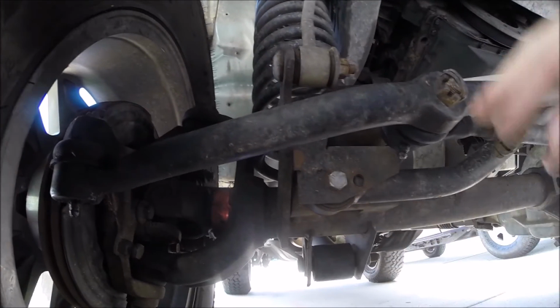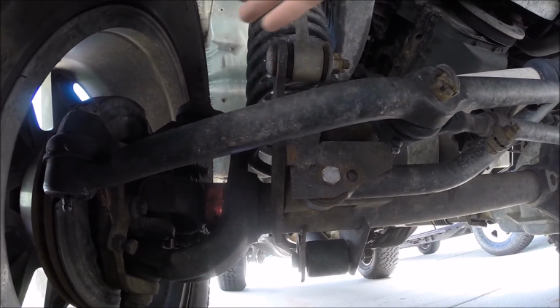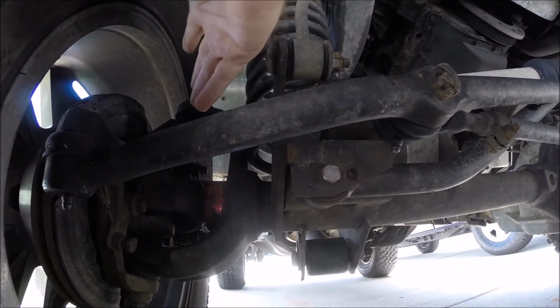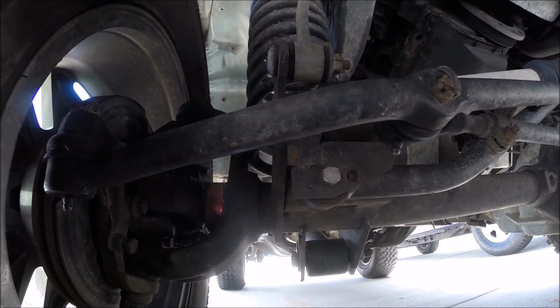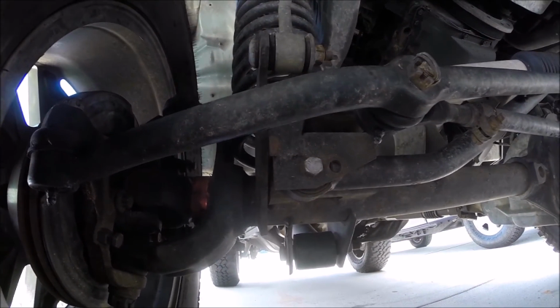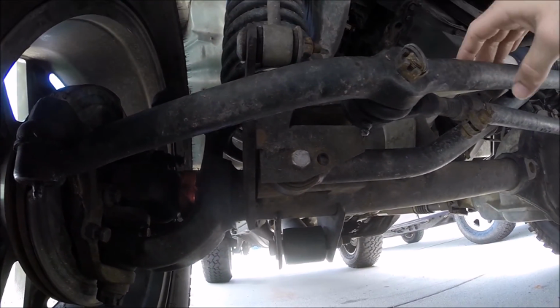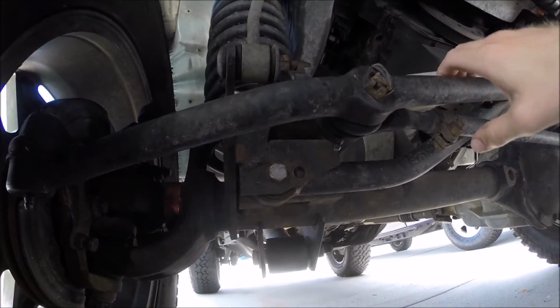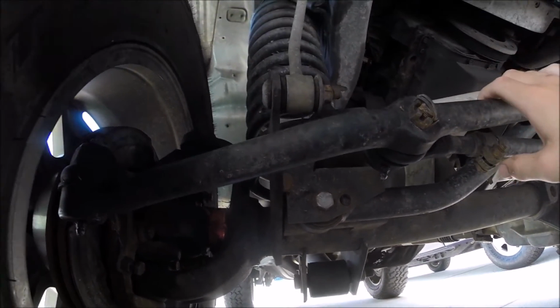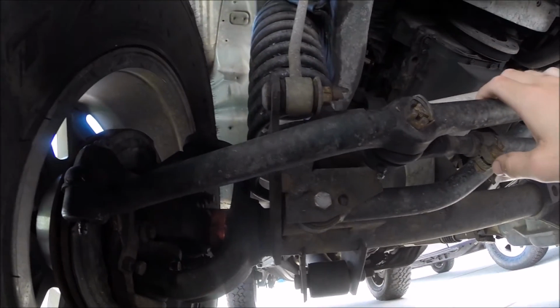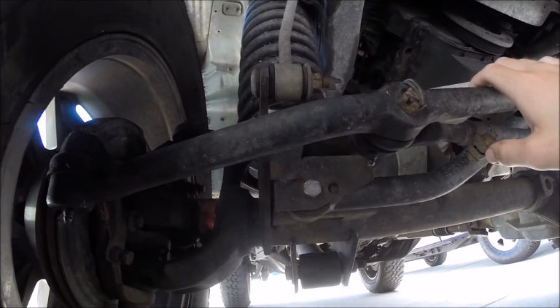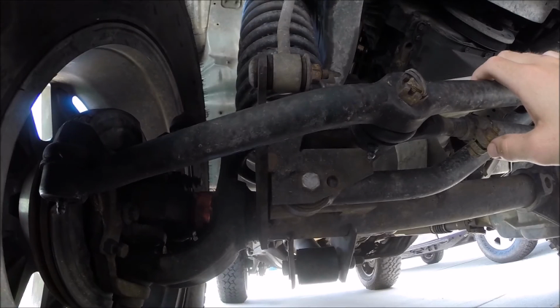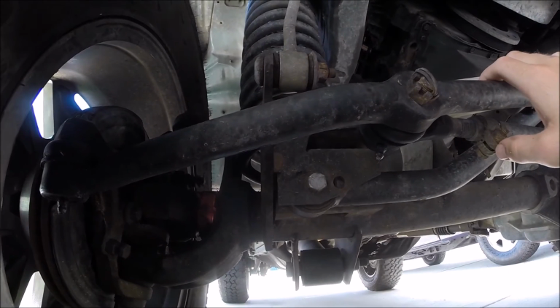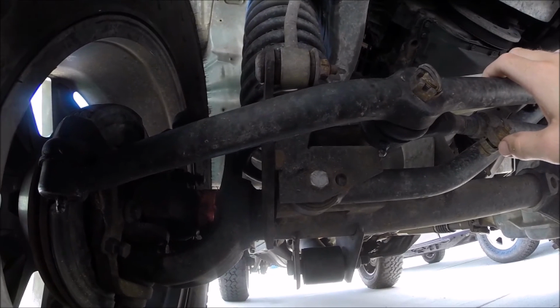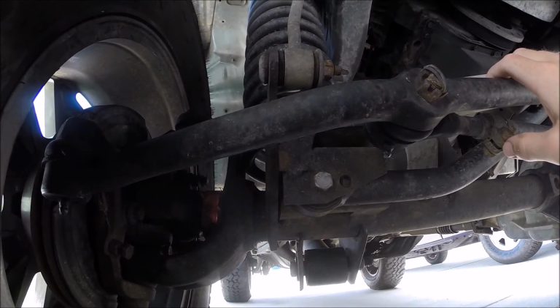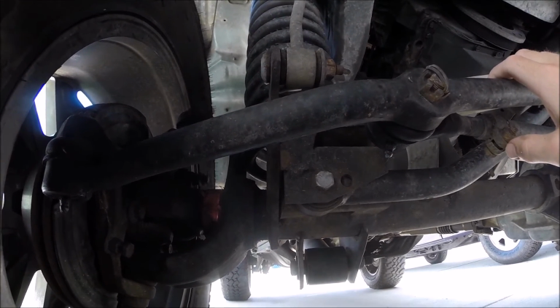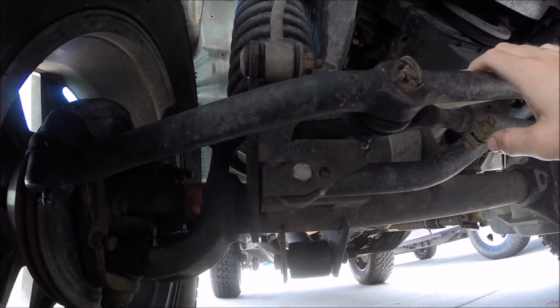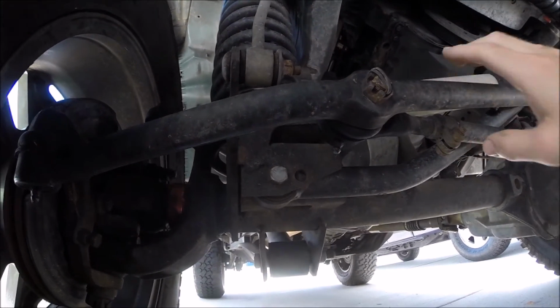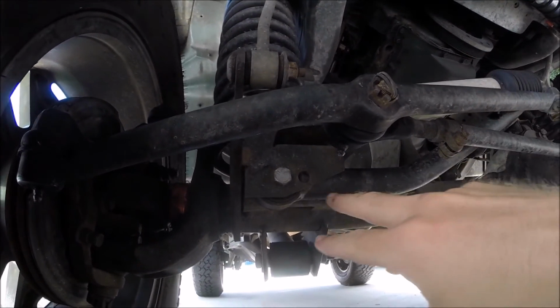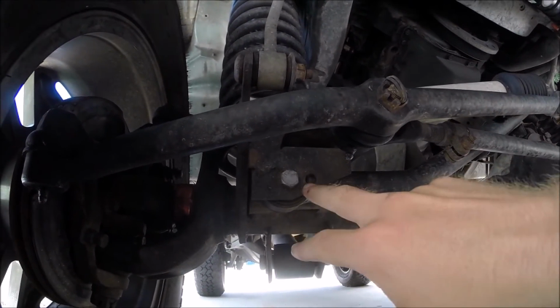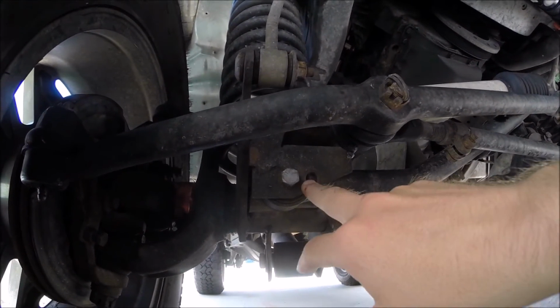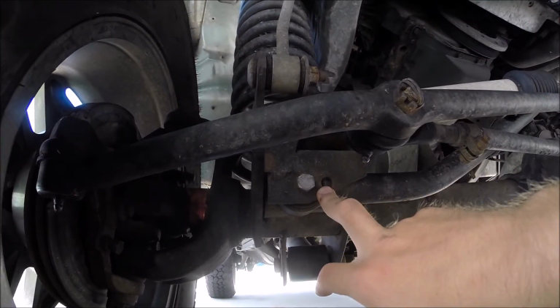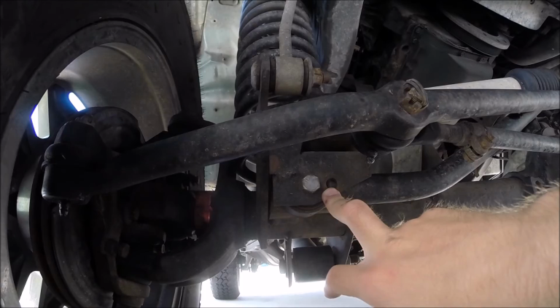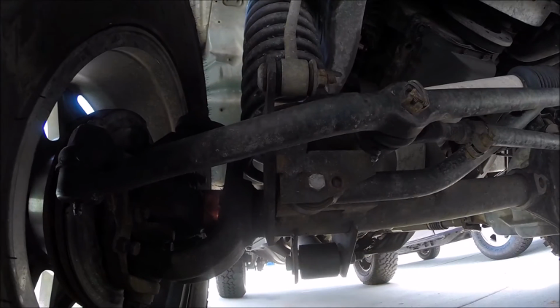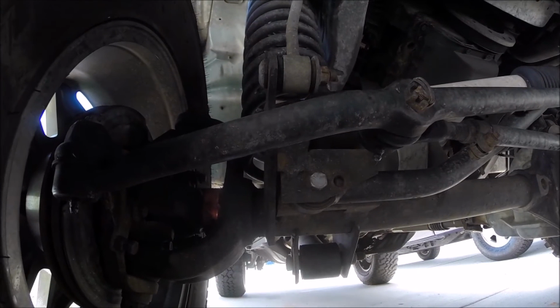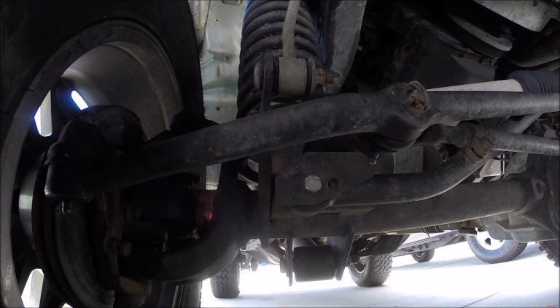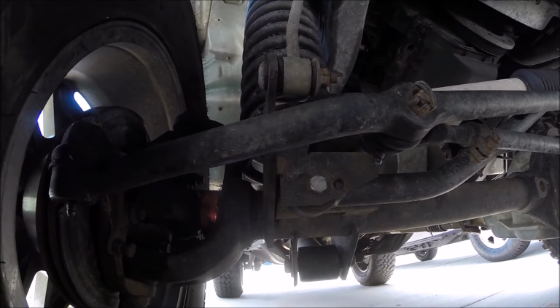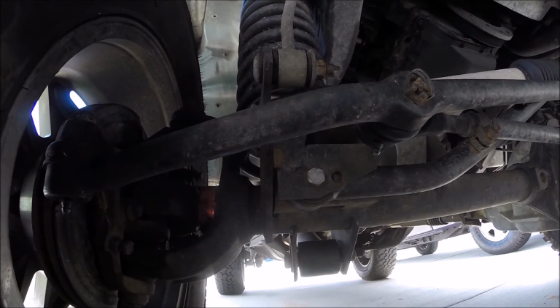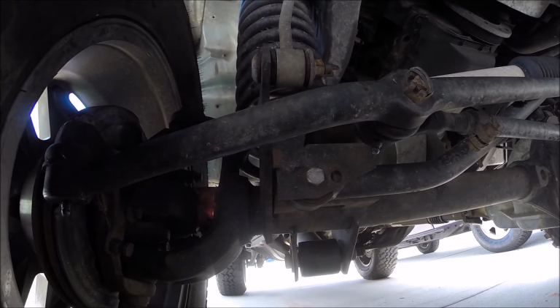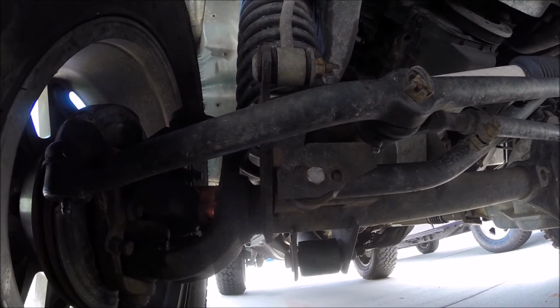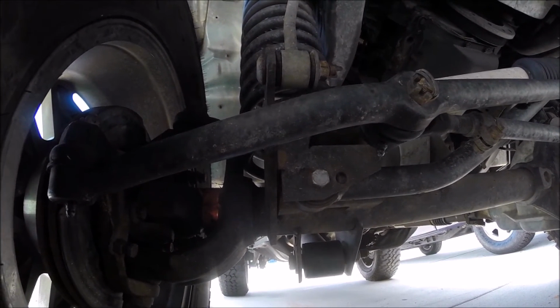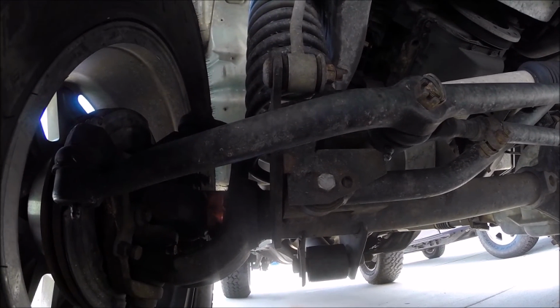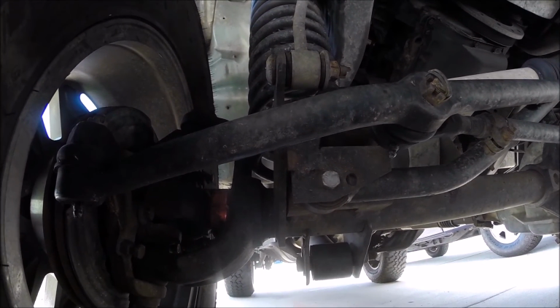Before you start taking anything apart, just do that simple task — have someone shake the steering wheel and look to see if anything is moving. I'd say seven out of ten times, this is your problem. If not, it can be ball joints, steering knuckles, anything along those lines on the front end. But this is probably the easiest and cheapest fix. If anybody has any questions, feel free to leave a comment — I reply pretty quickly. Thanks.